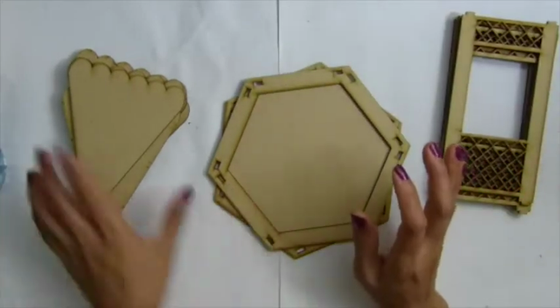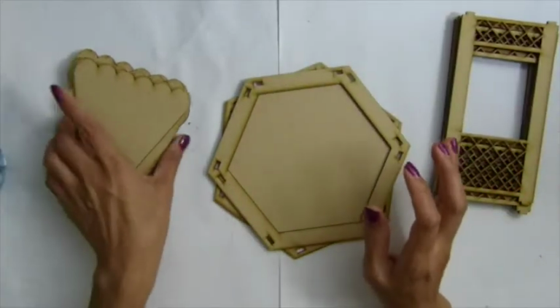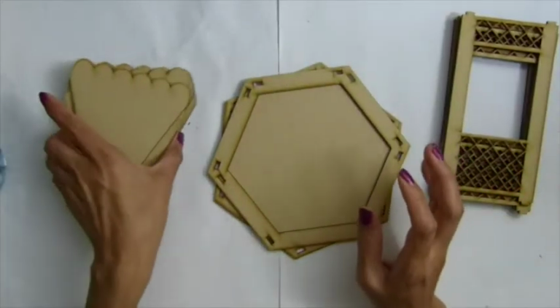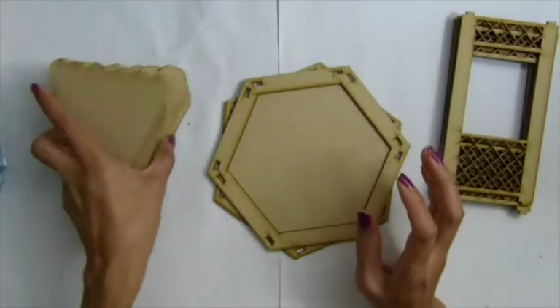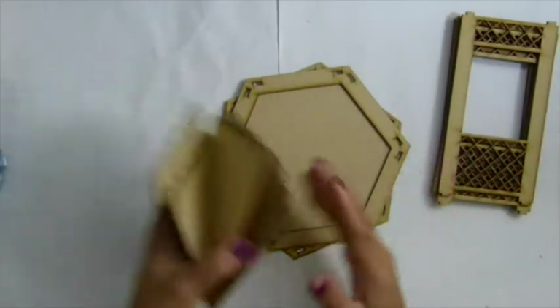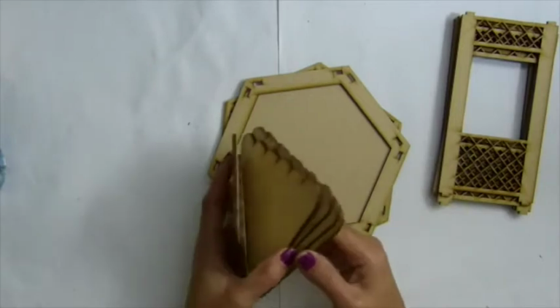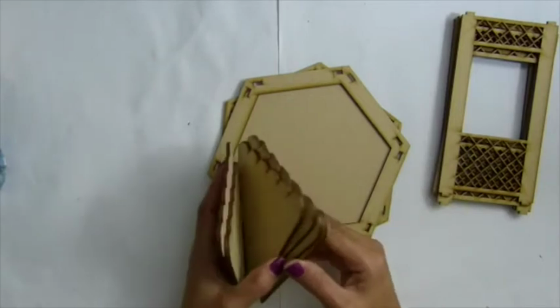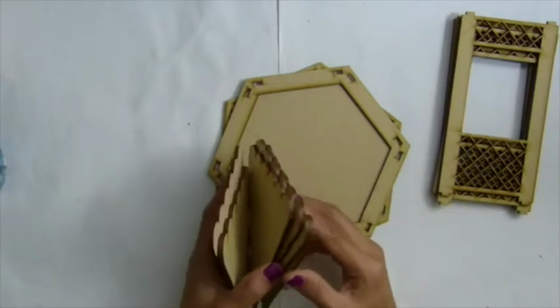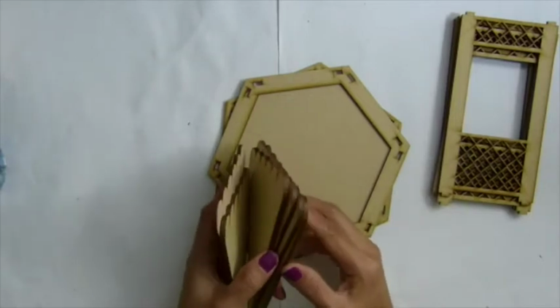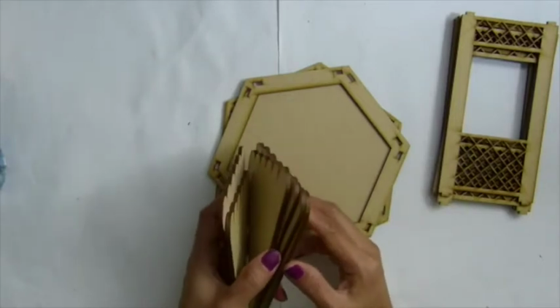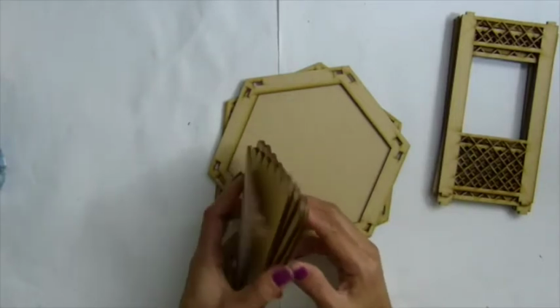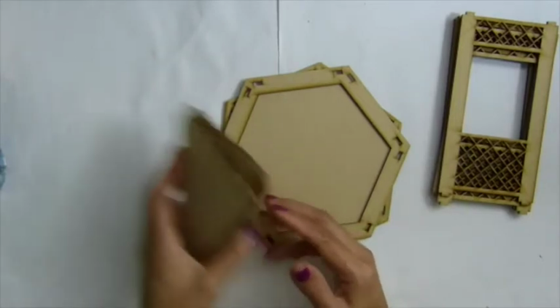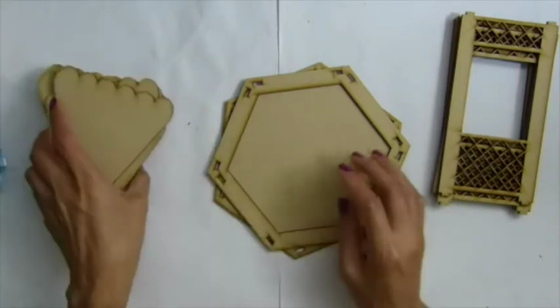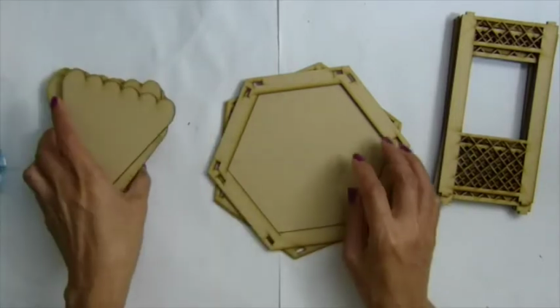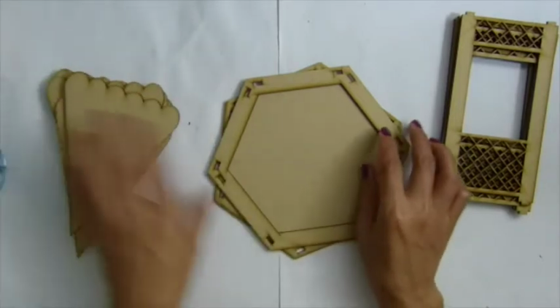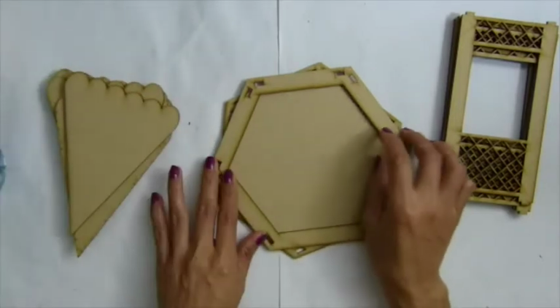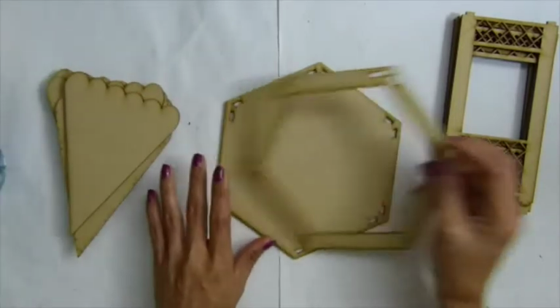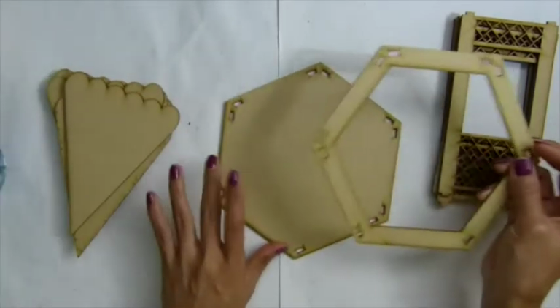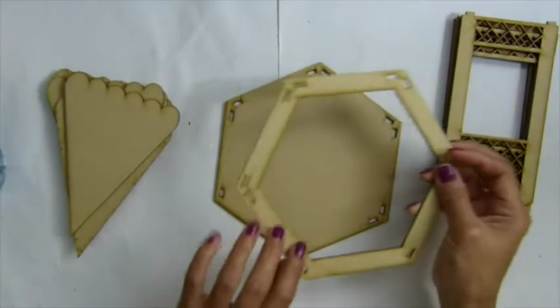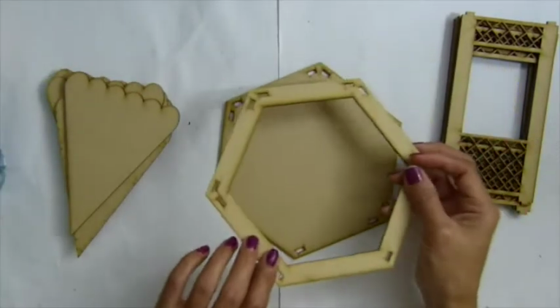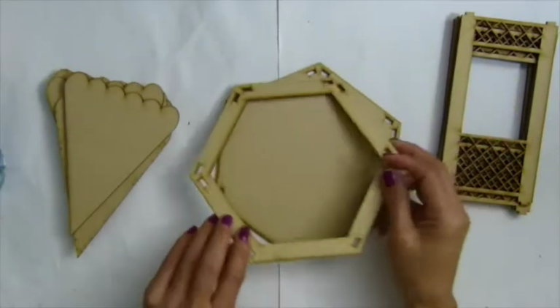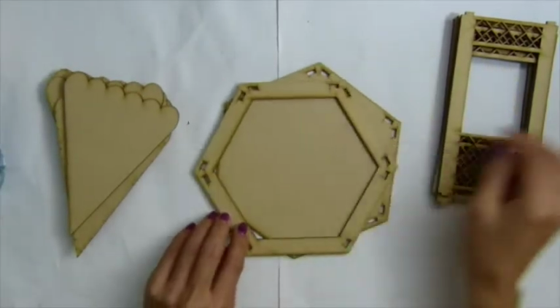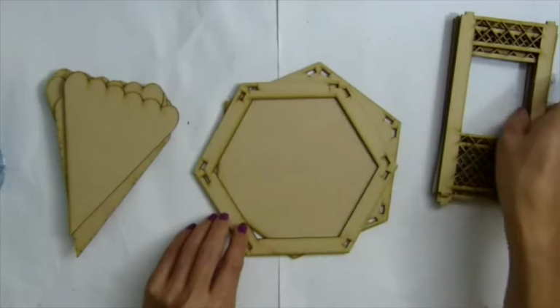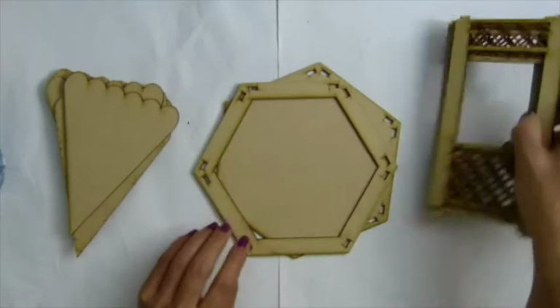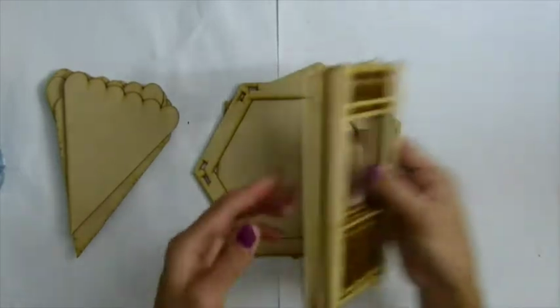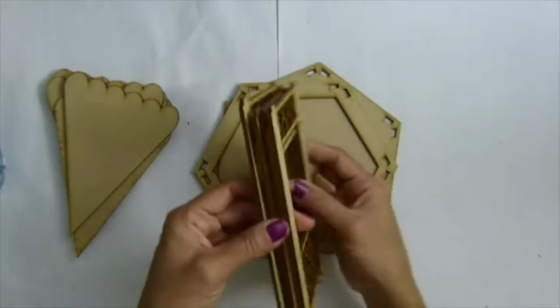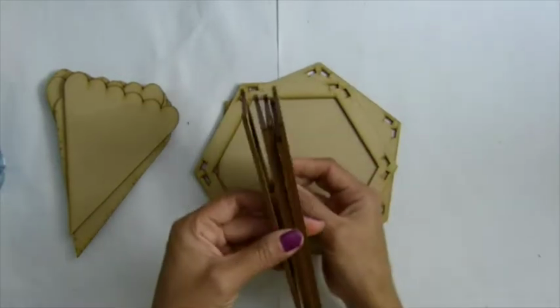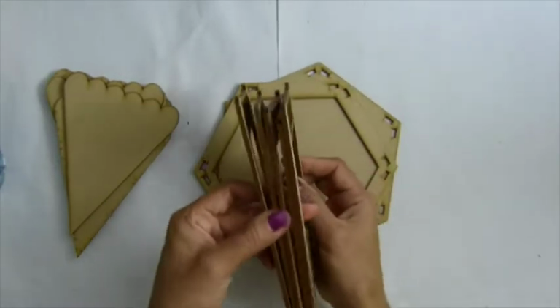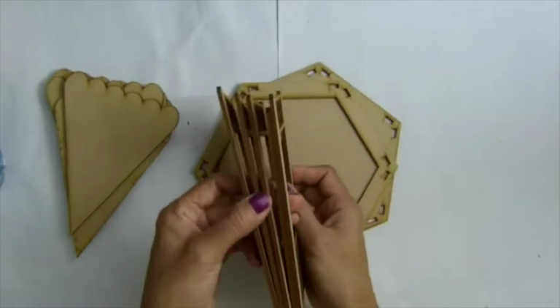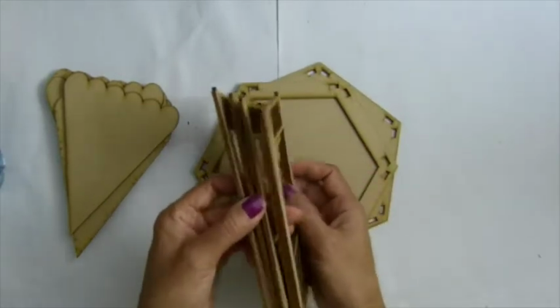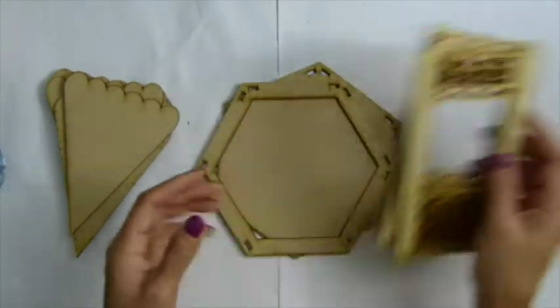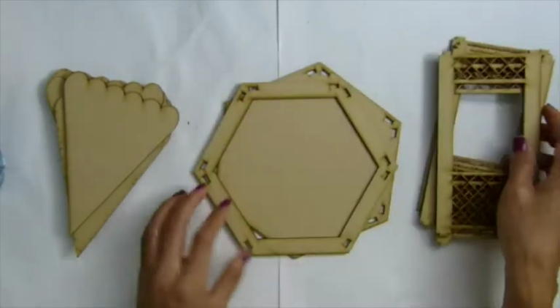I'm going to tell you how many pieces you get. For the roof you get six pieces, and then the base and the top. For the fence you get five pieces.